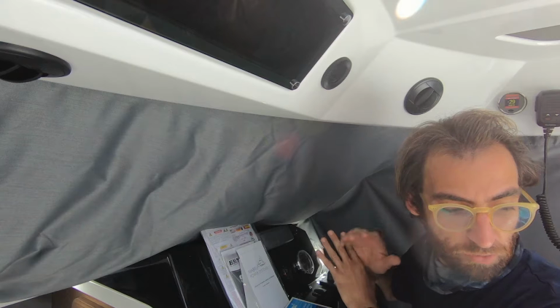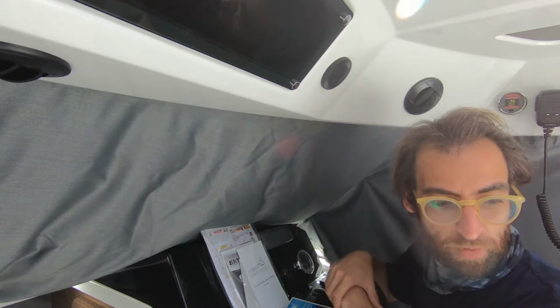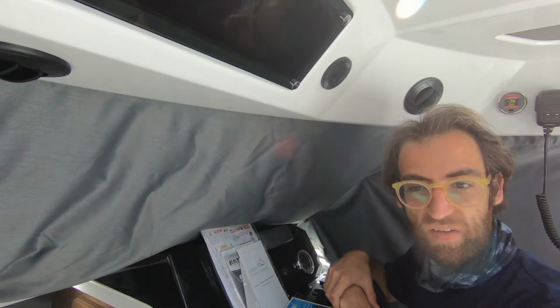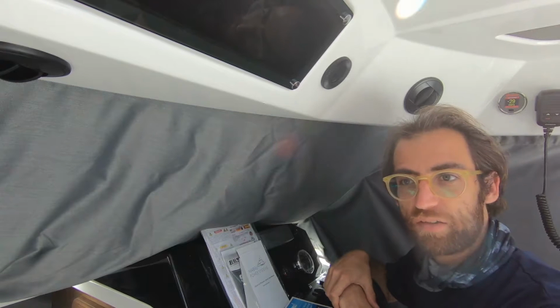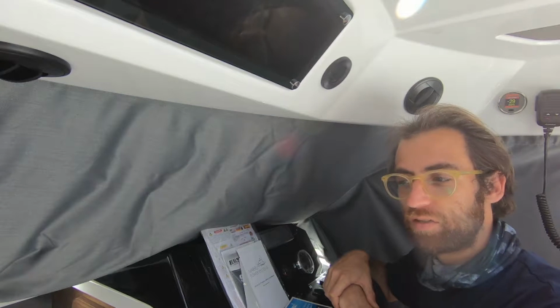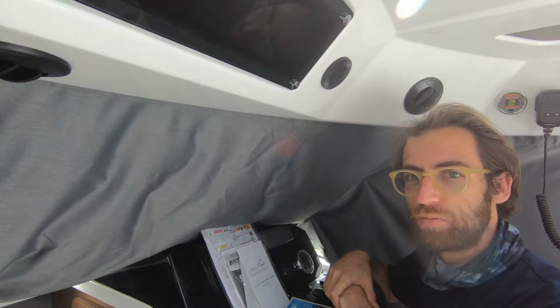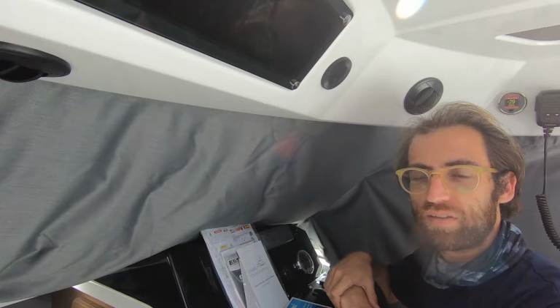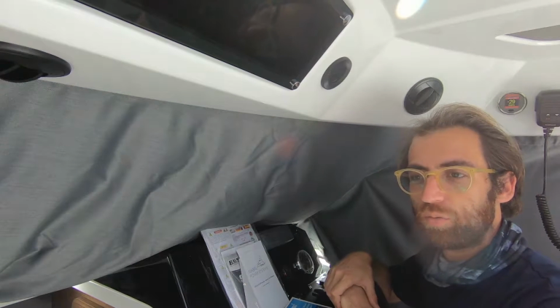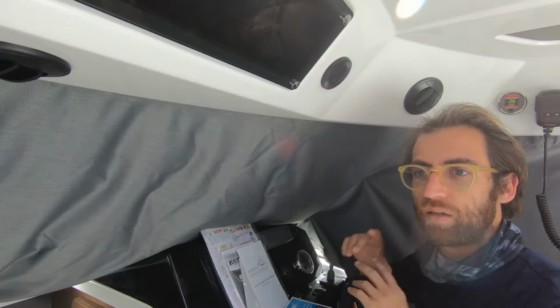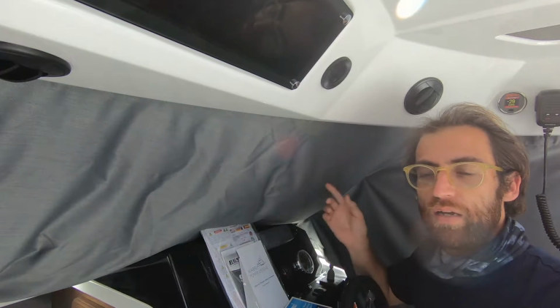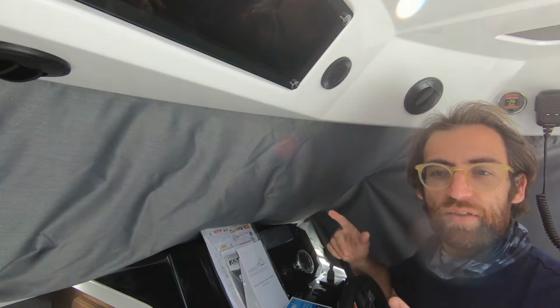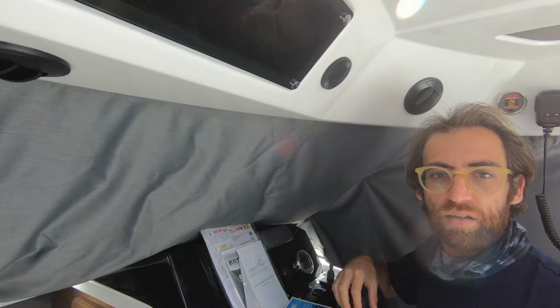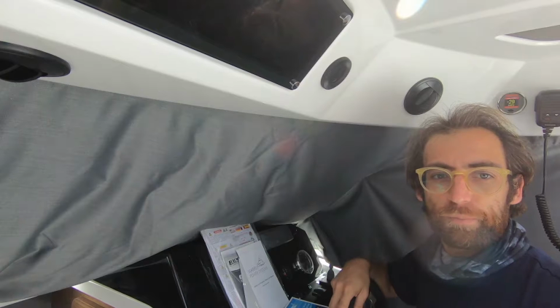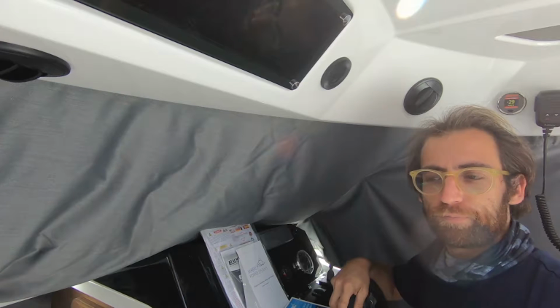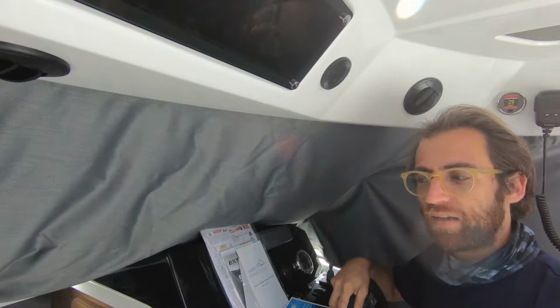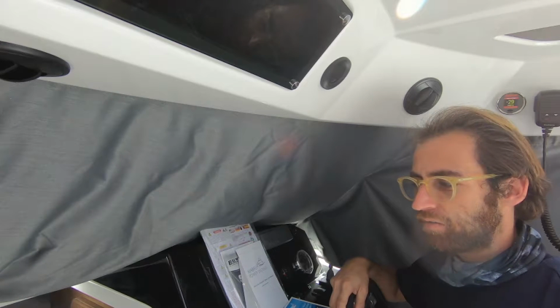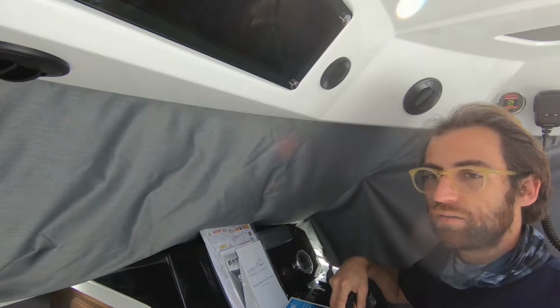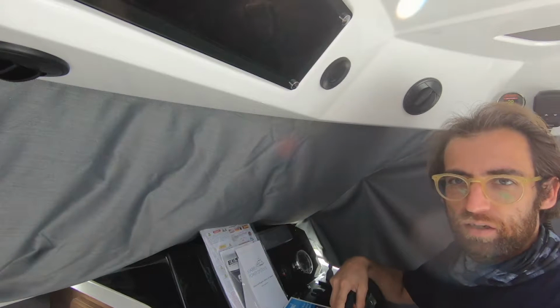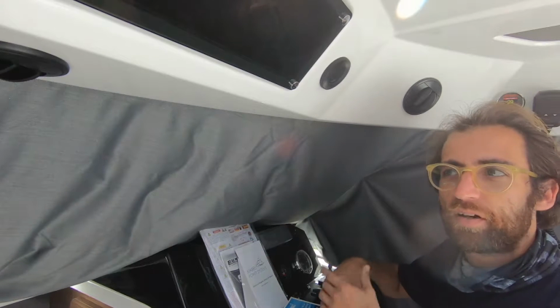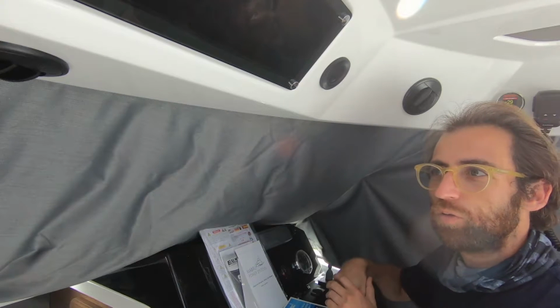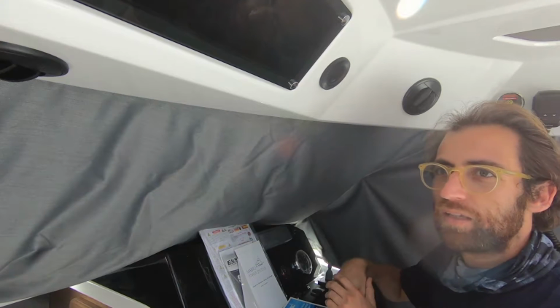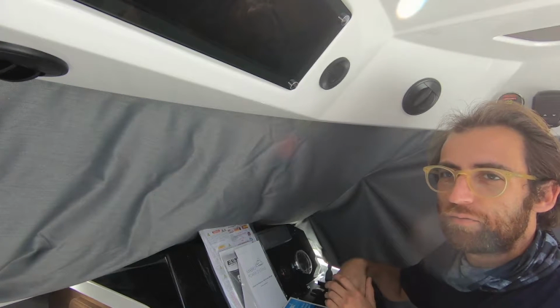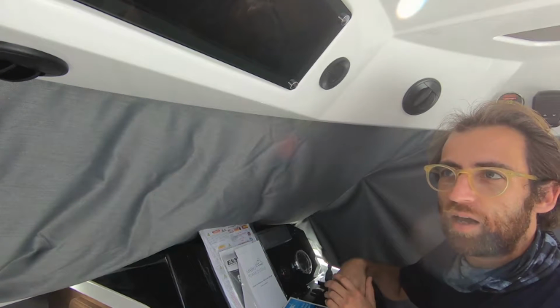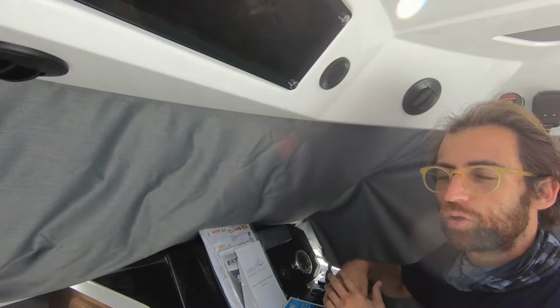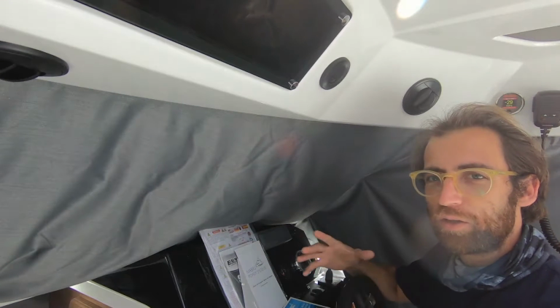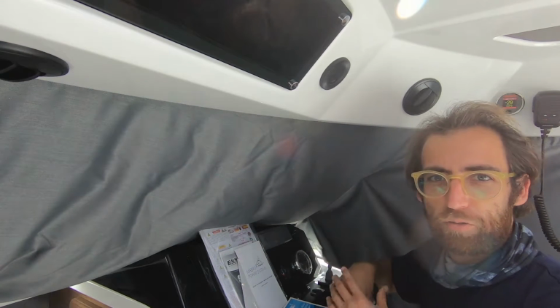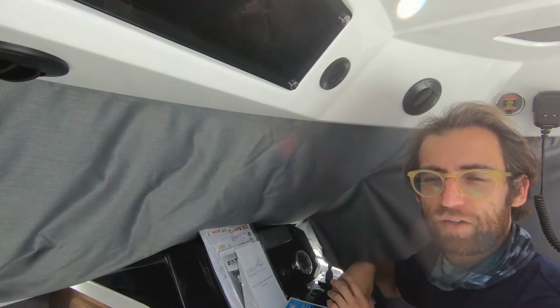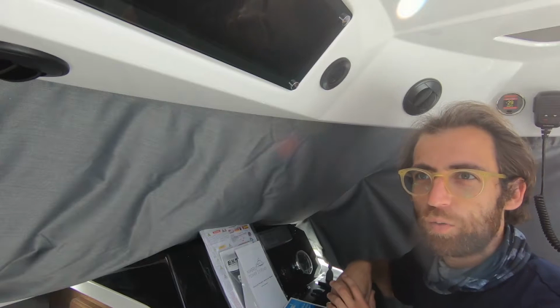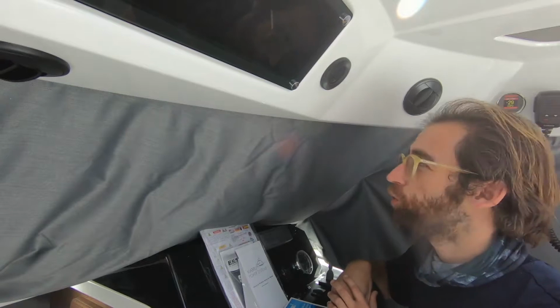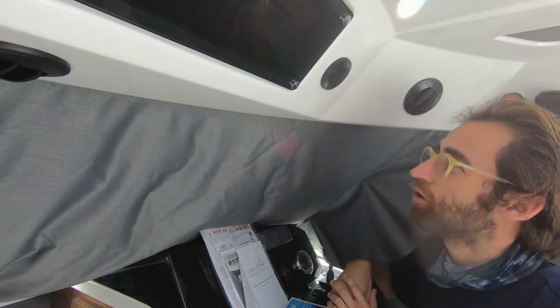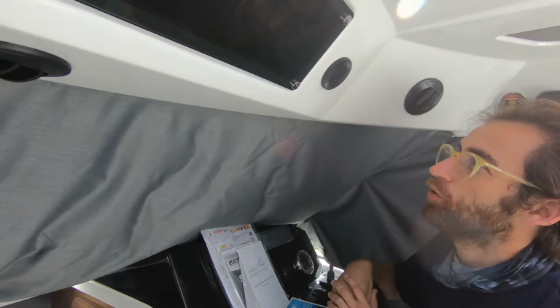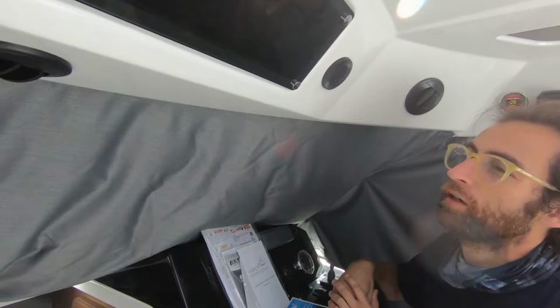Here in this boat we have a 7000 BTU unit. This is cooling the pilot house area, and on top of that it's cooling the forward cabin. So we have to be a little bit creative on how we're going to do the air distribution here.